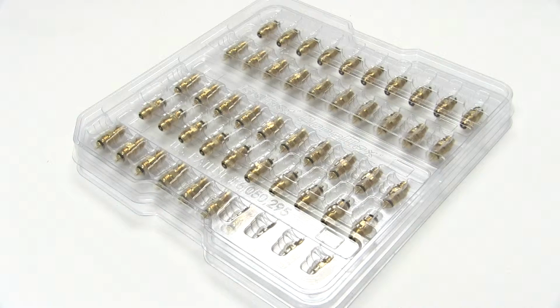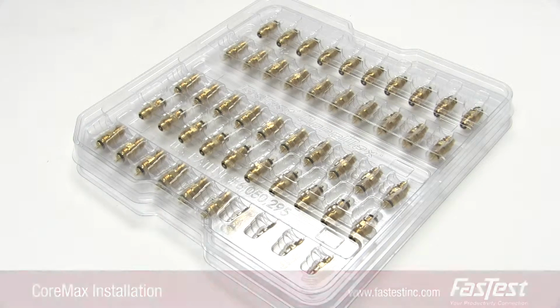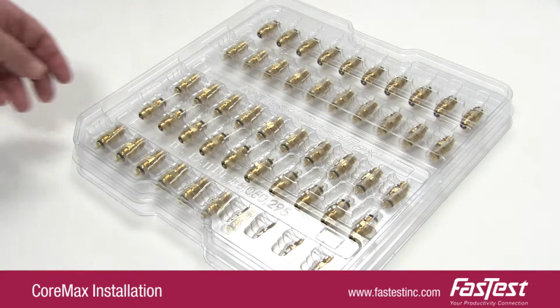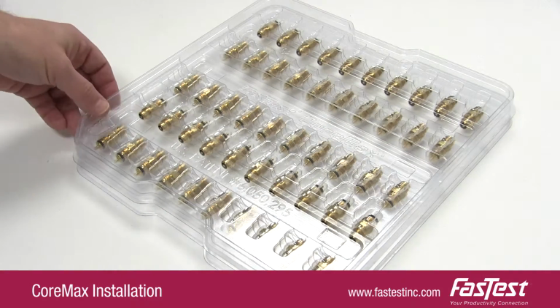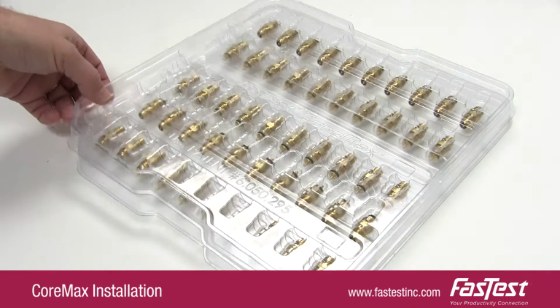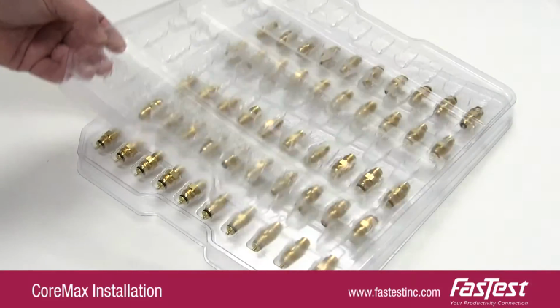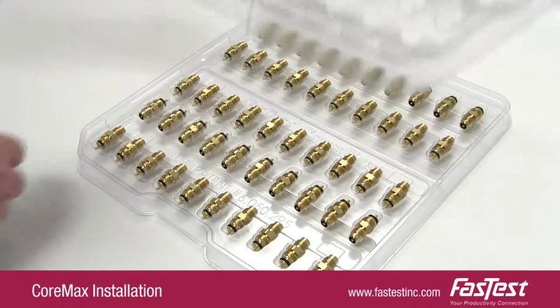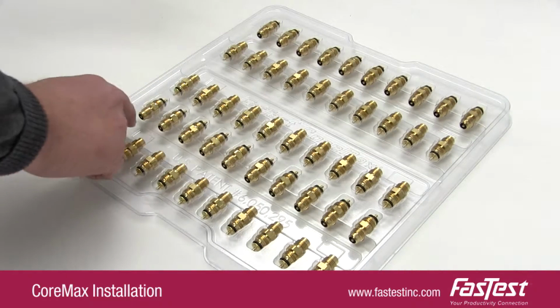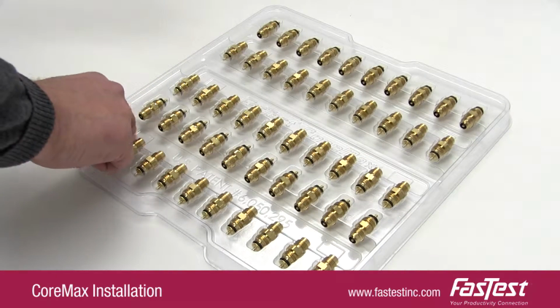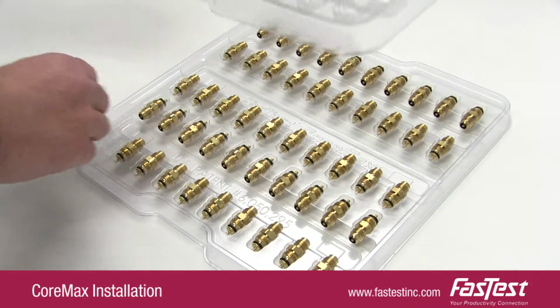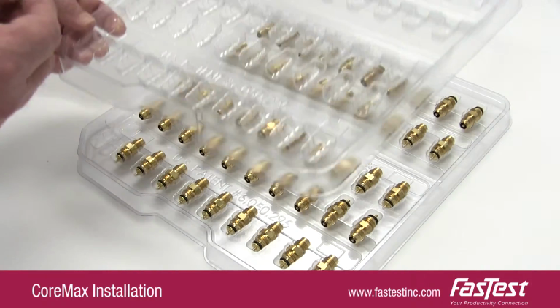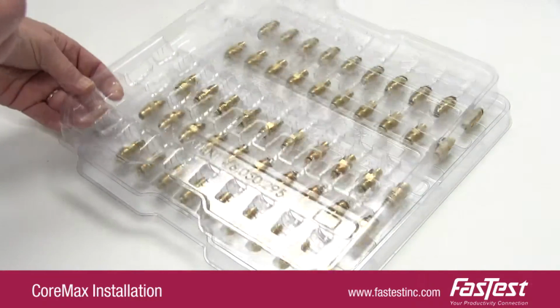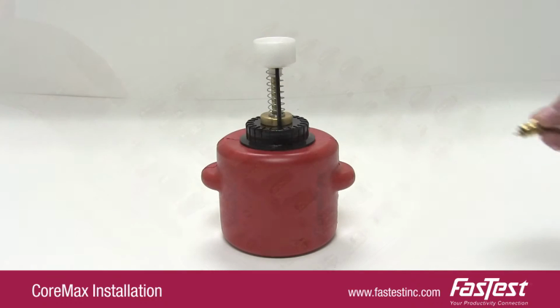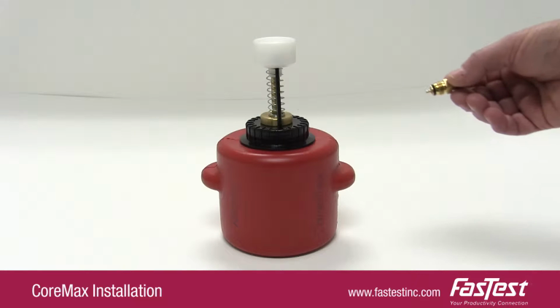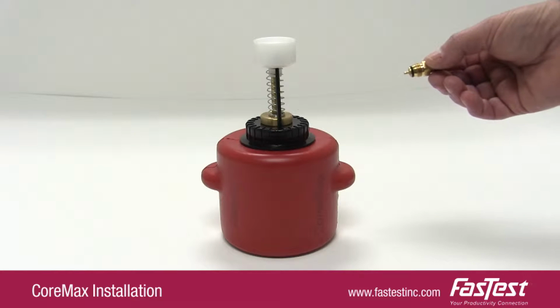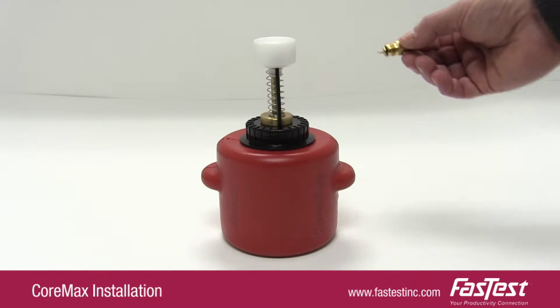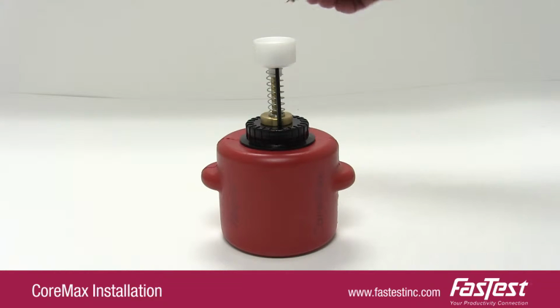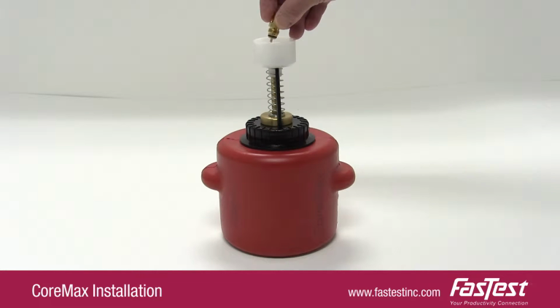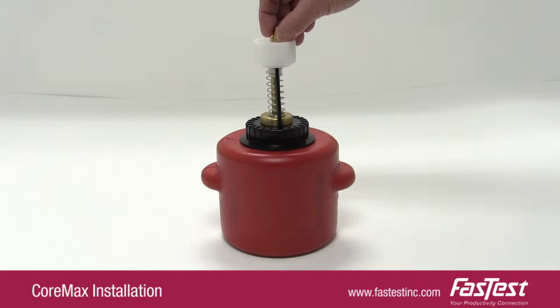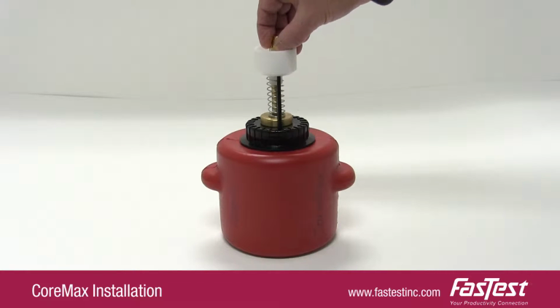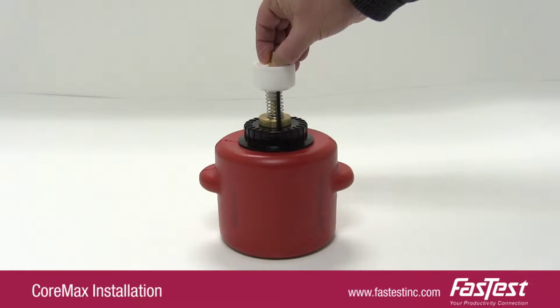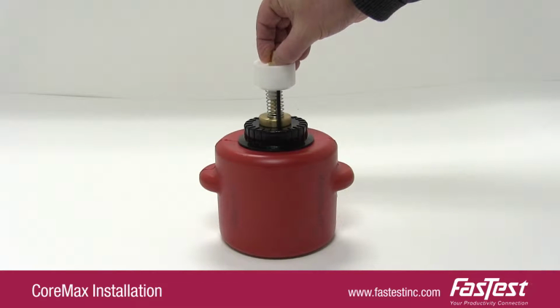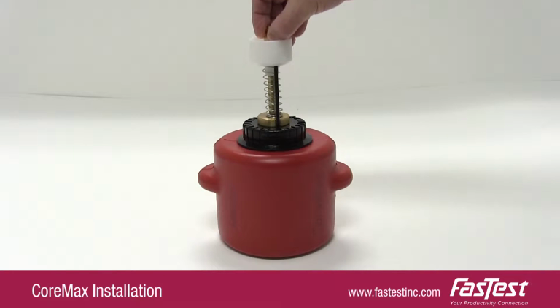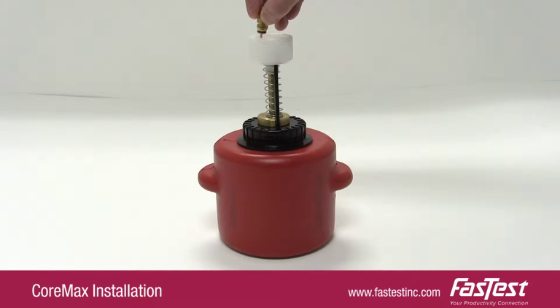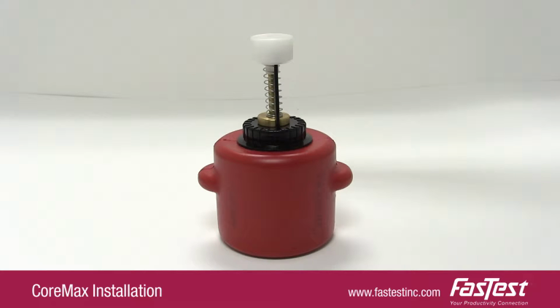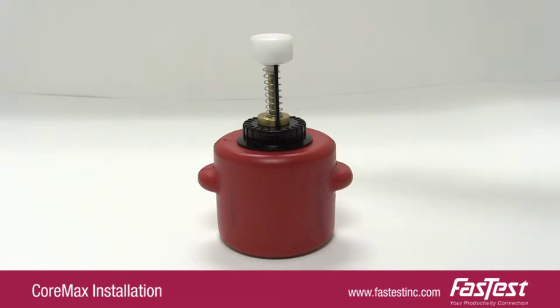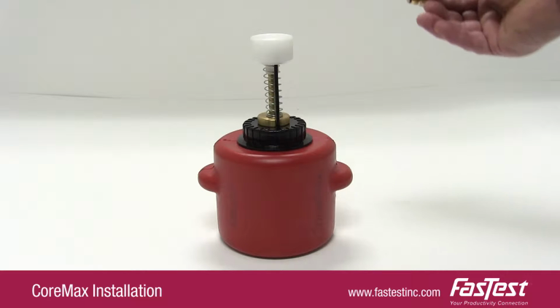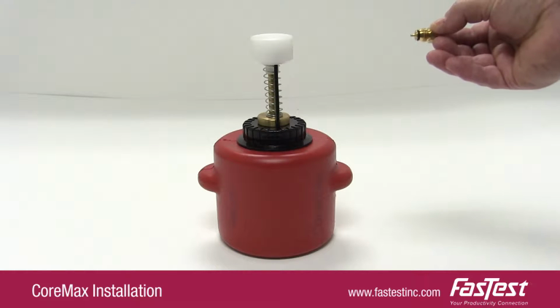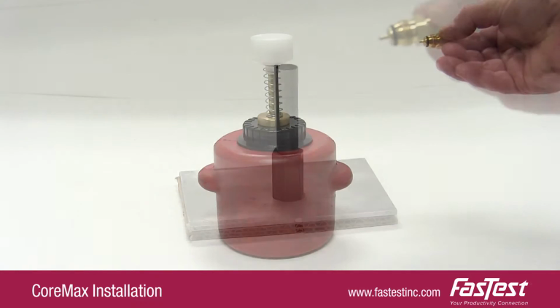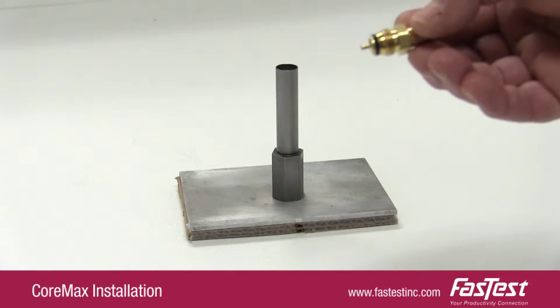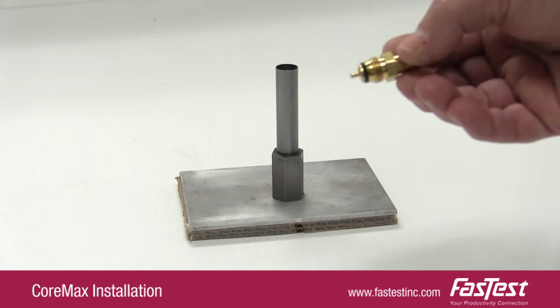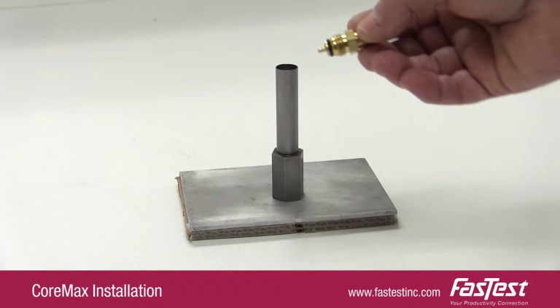Installing CoreMax using the Core Insertion Tool. Remove a core from the protective tray. Lubricate the core o-ring using a fast test oiler. Place the core on the load tool.